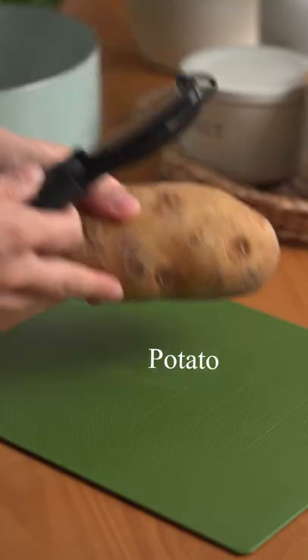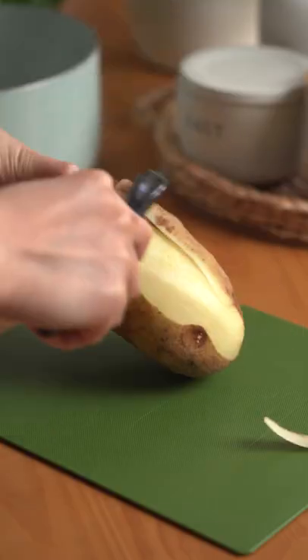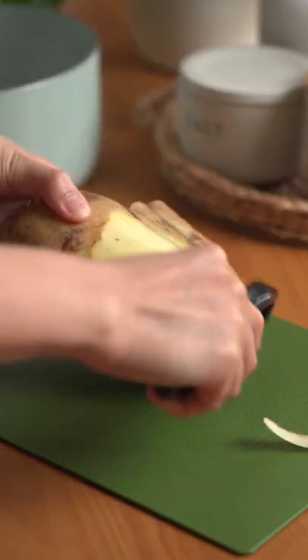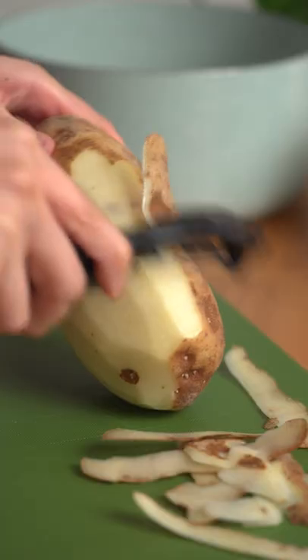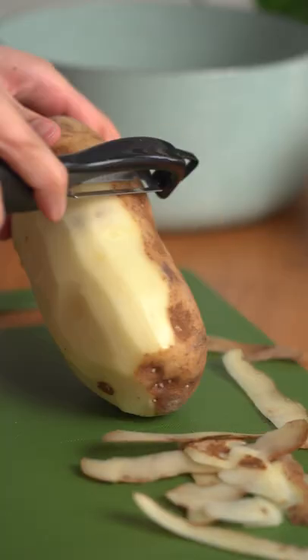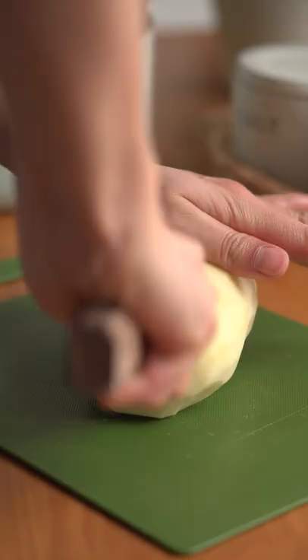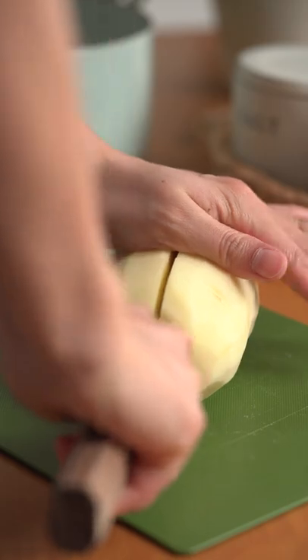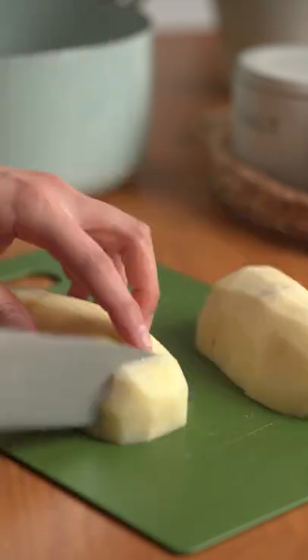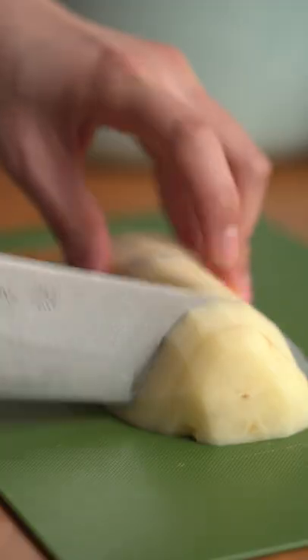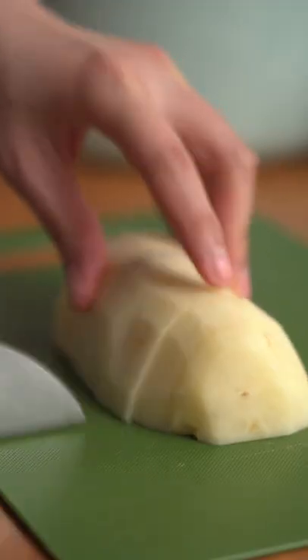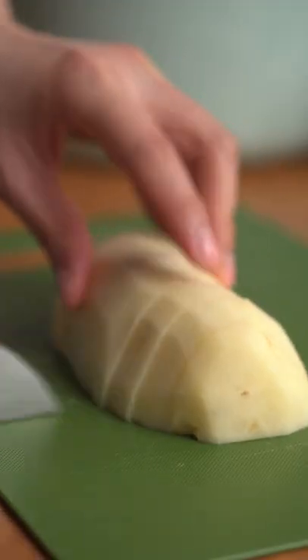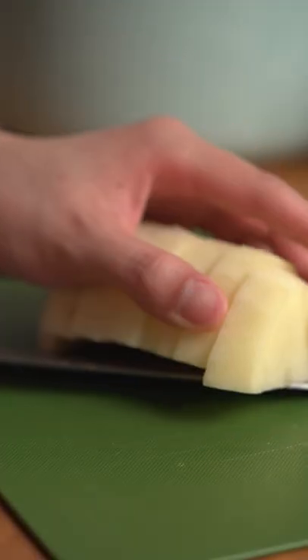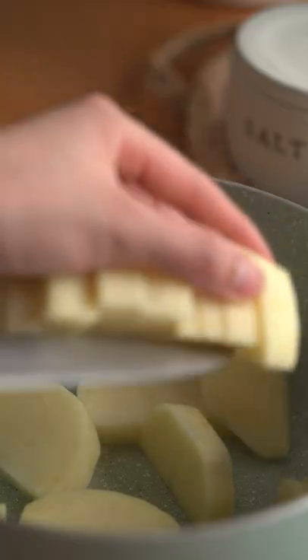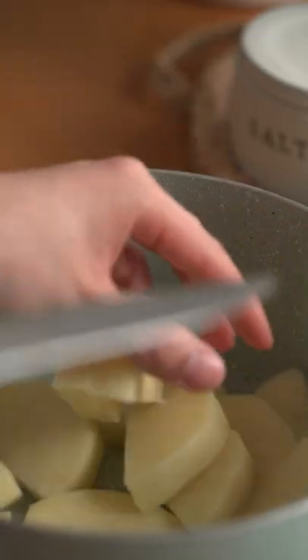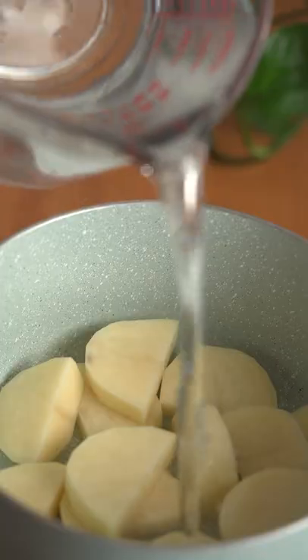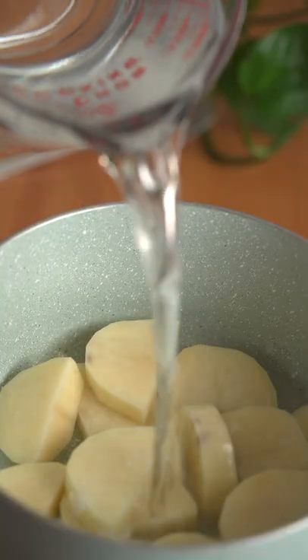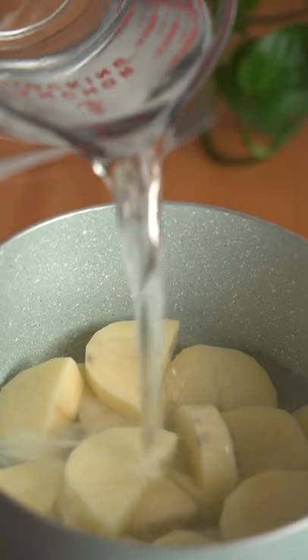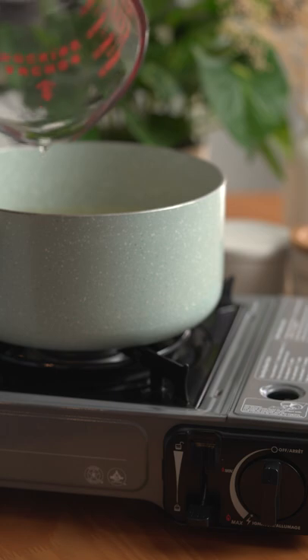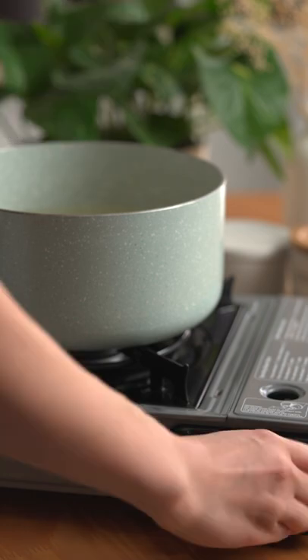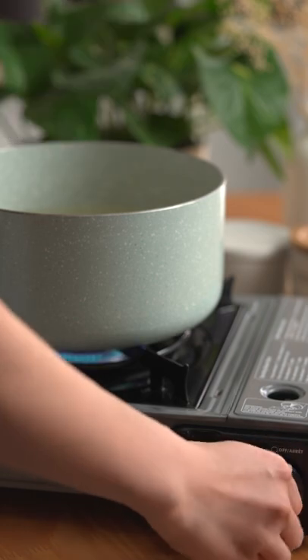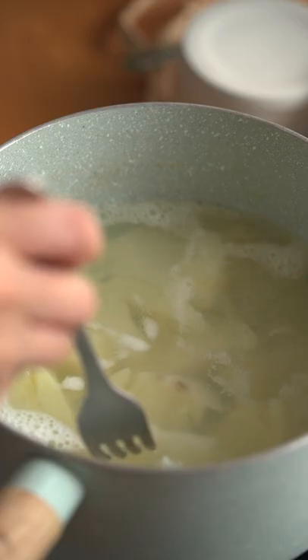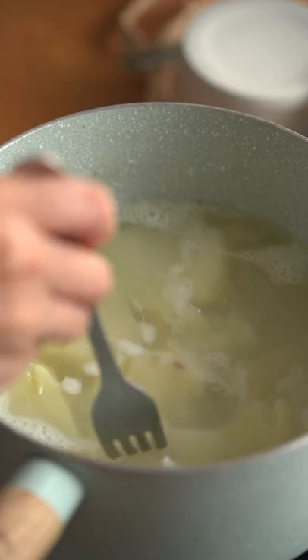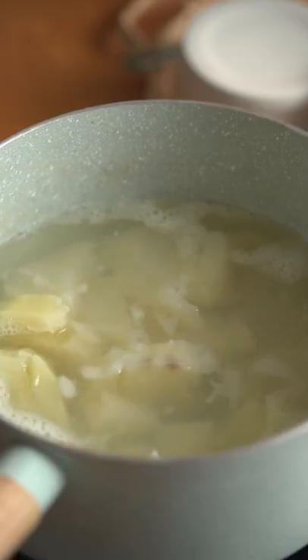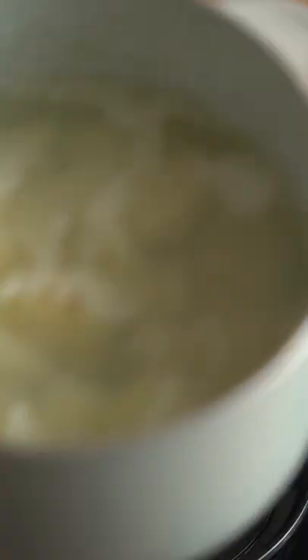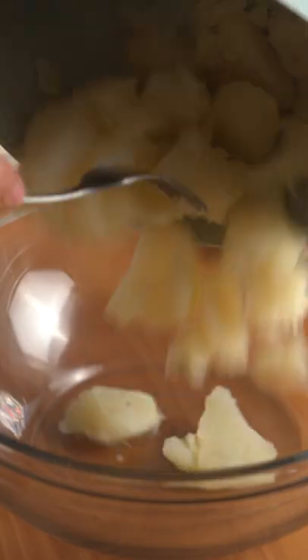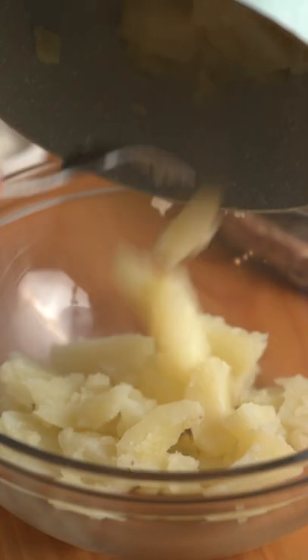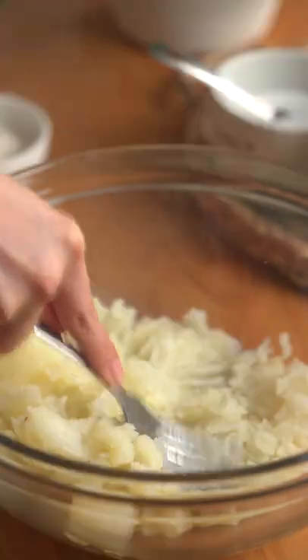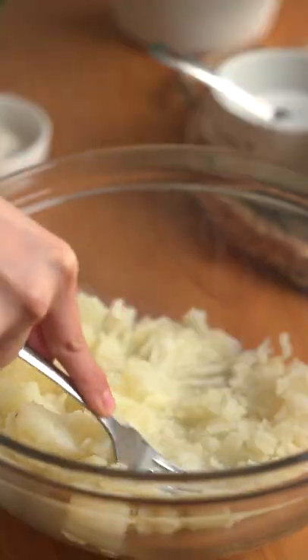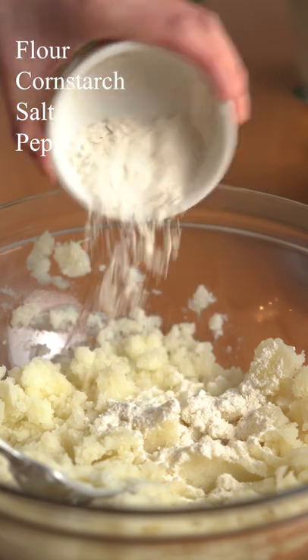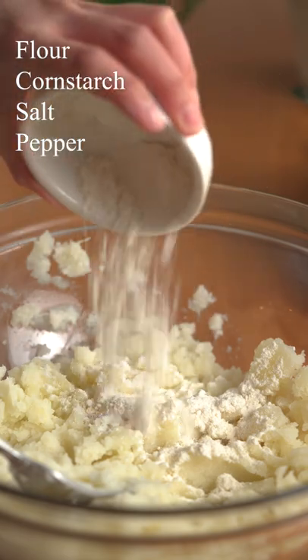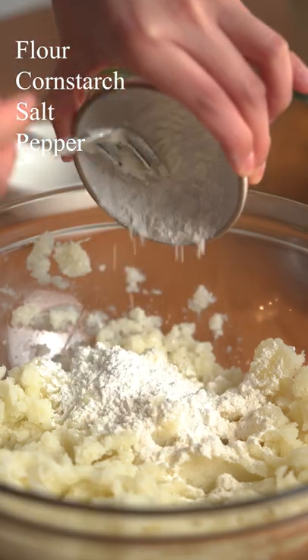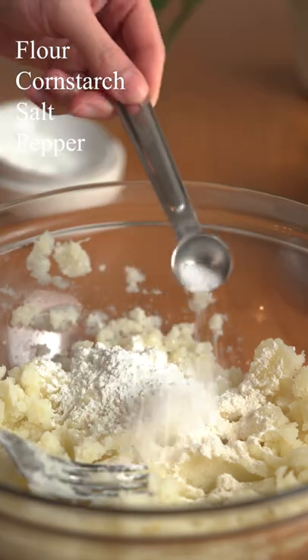Peel and cup 1 large russet potato and boil until fork tender. Mash the potatoes and add in flour, cornstarch, salt and pepper.